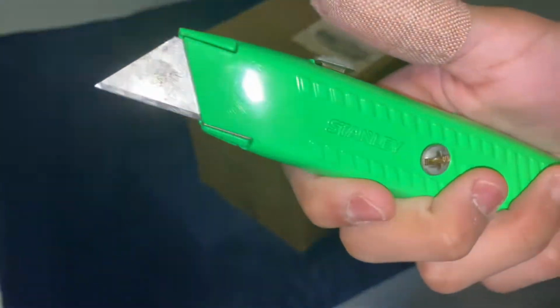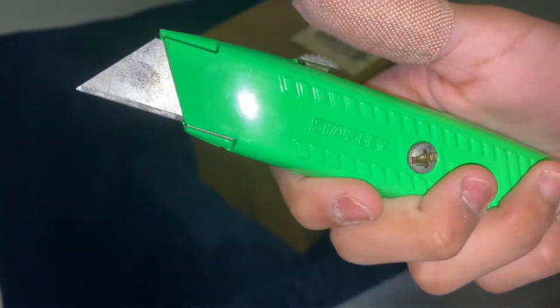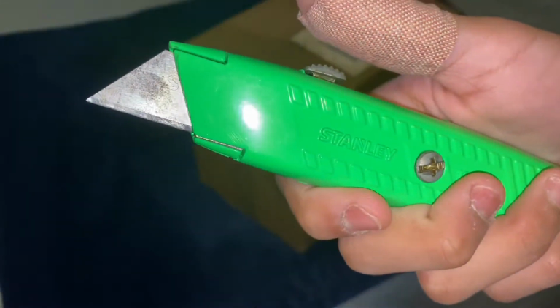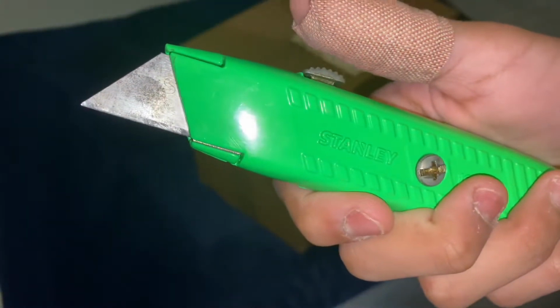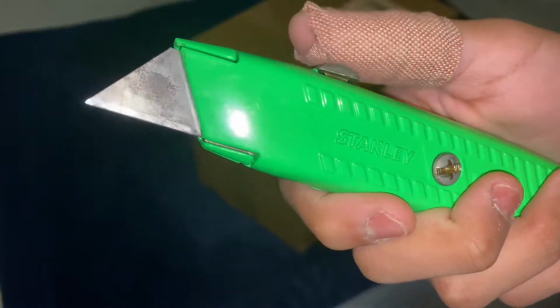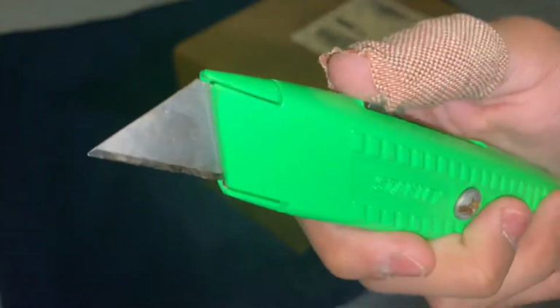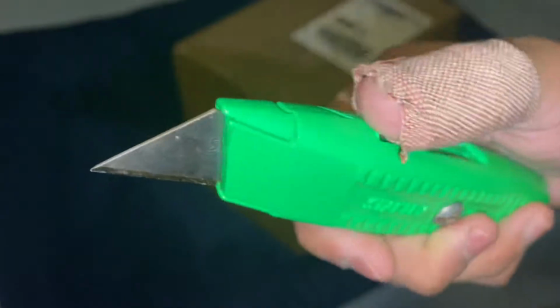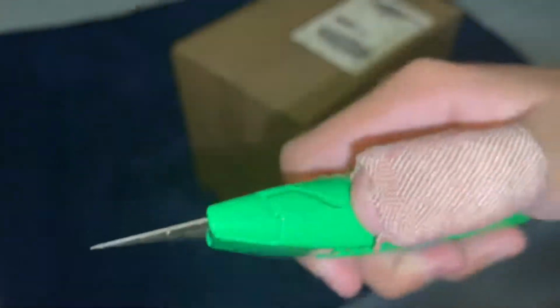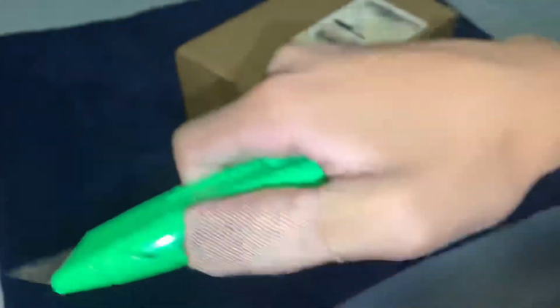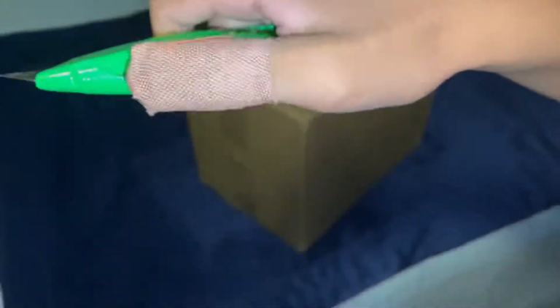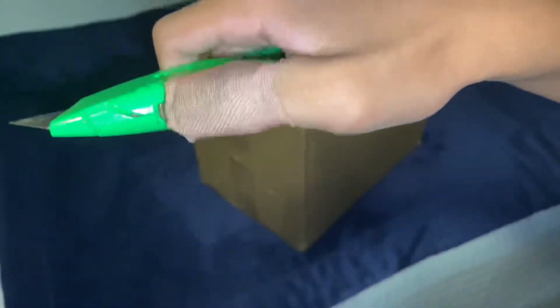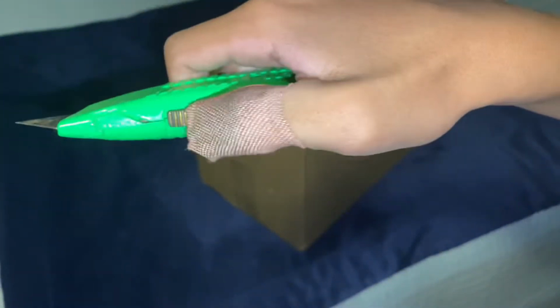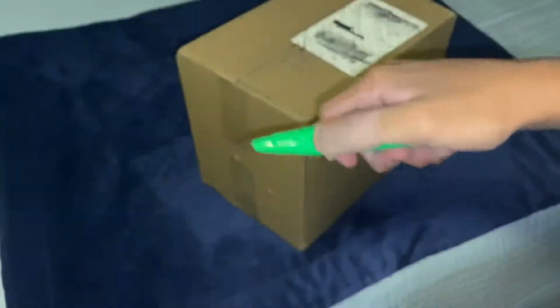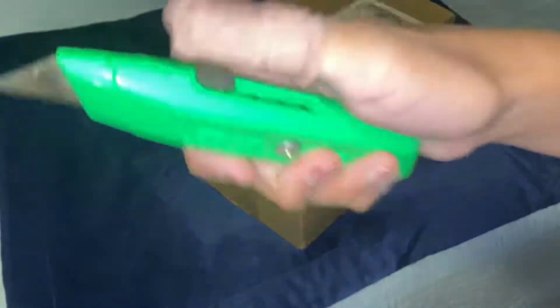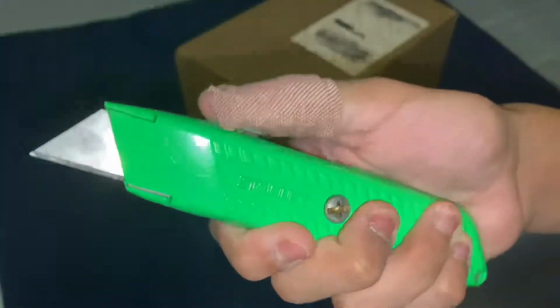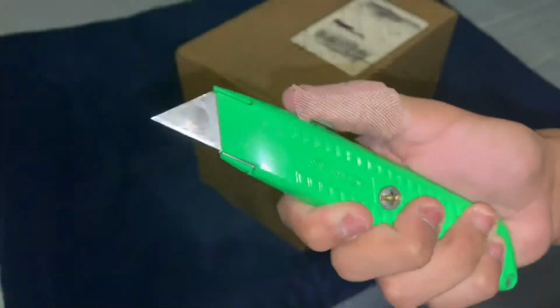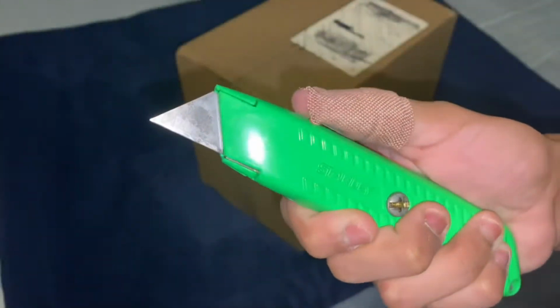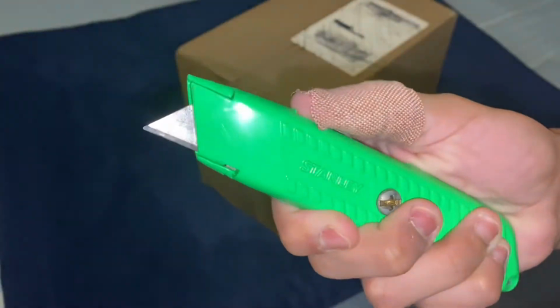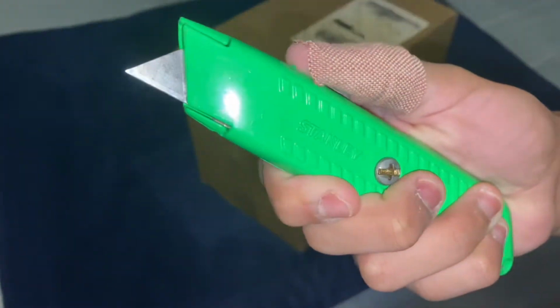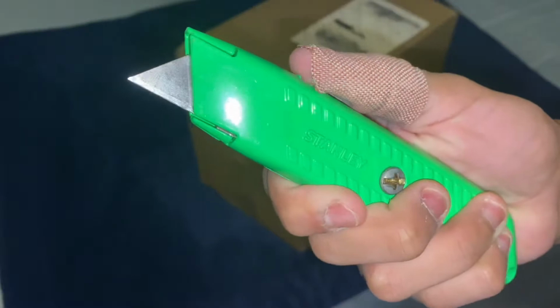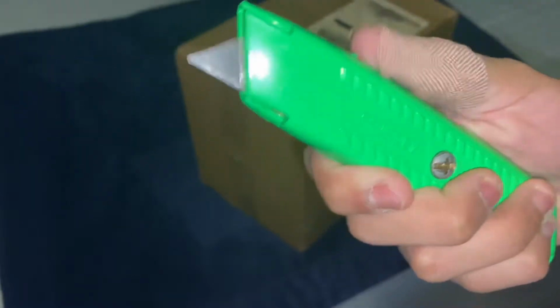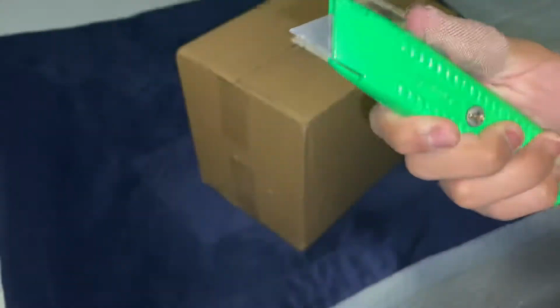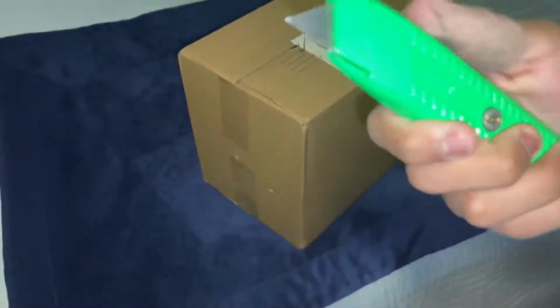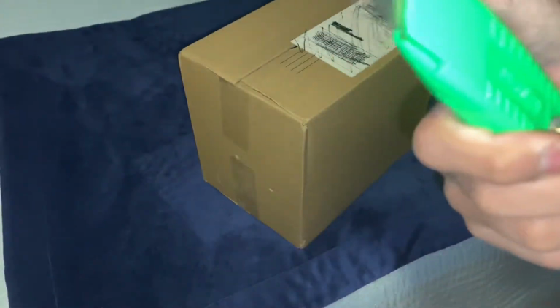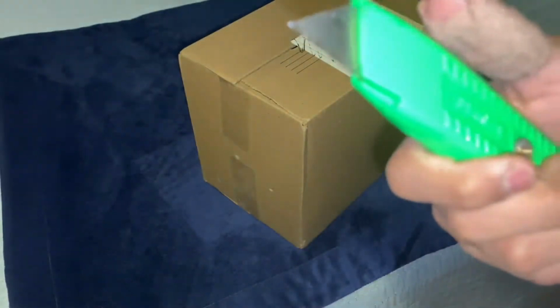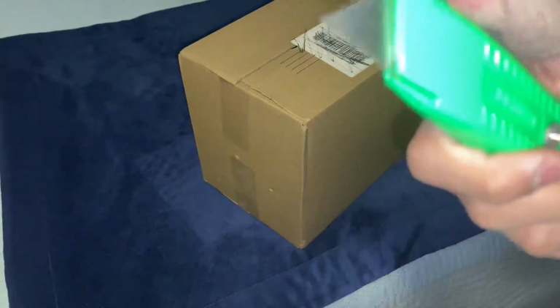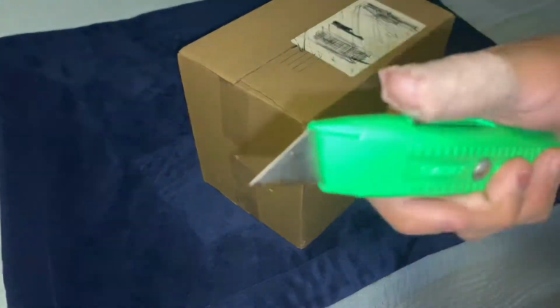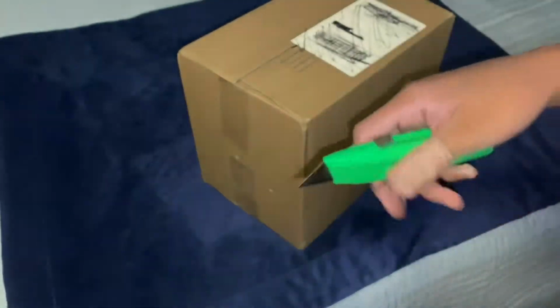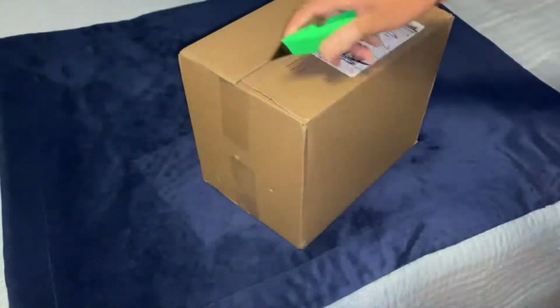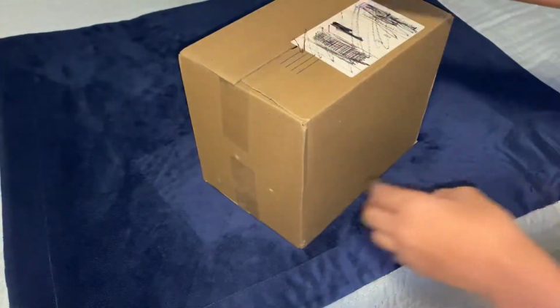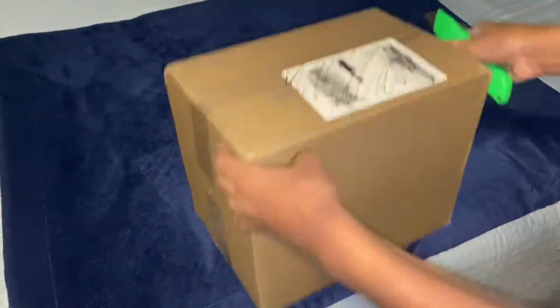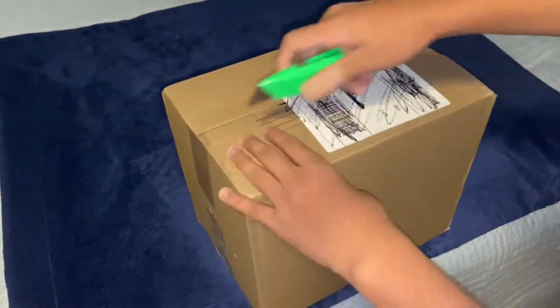Don't use knives — remember, you can get cut. See, like me, this finger — I got cut with a knife. So please, don't use knives without parental supervision at least. But now we're gonna be unboxing it.